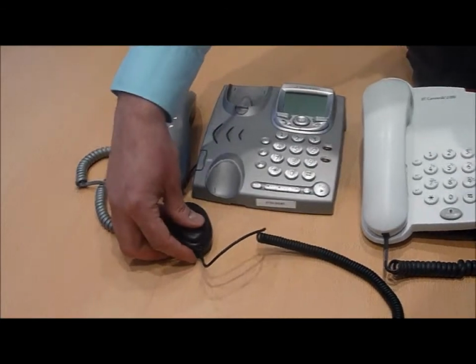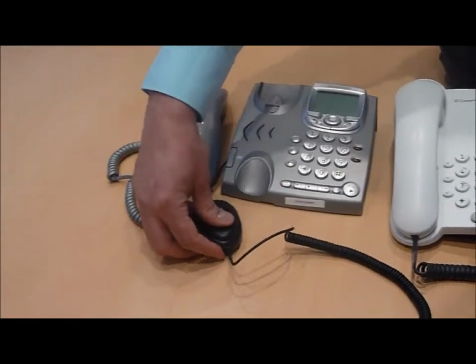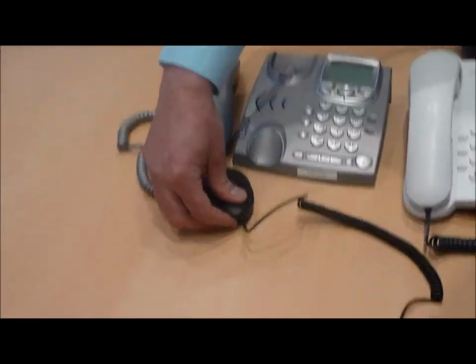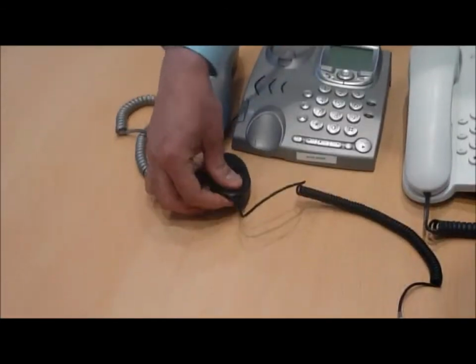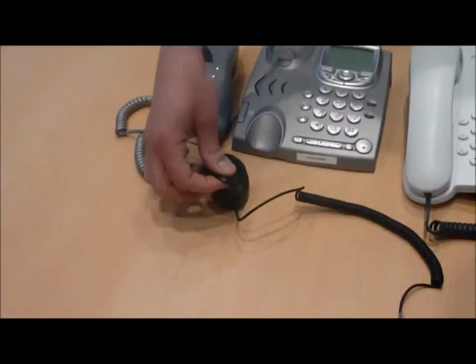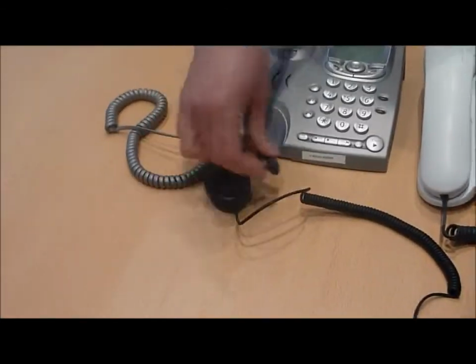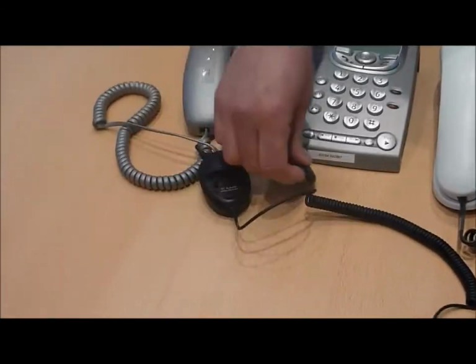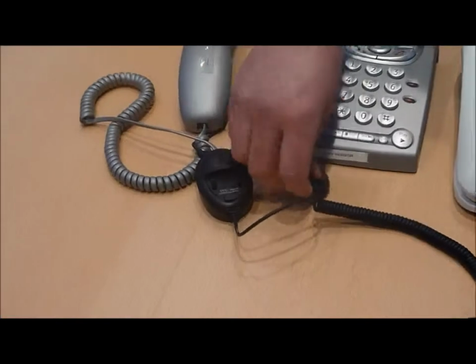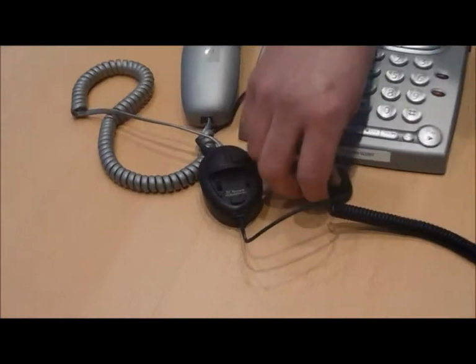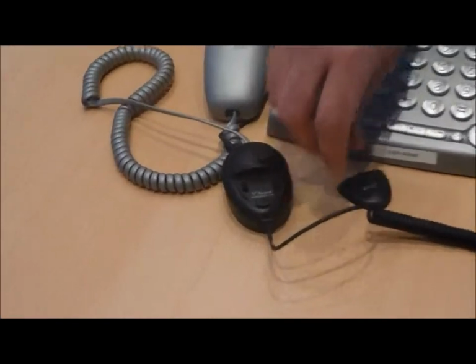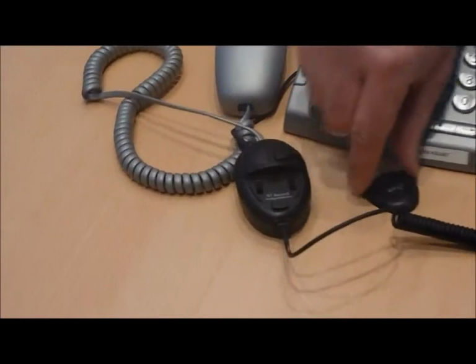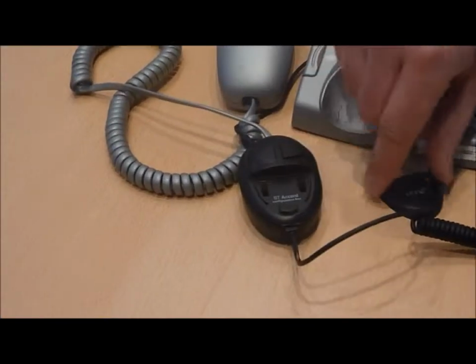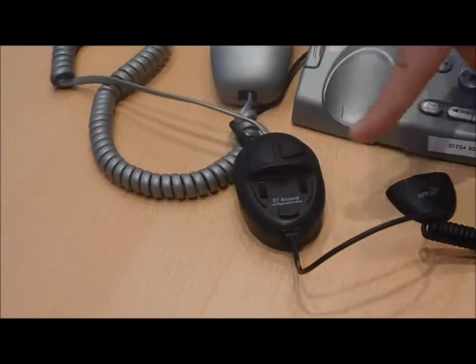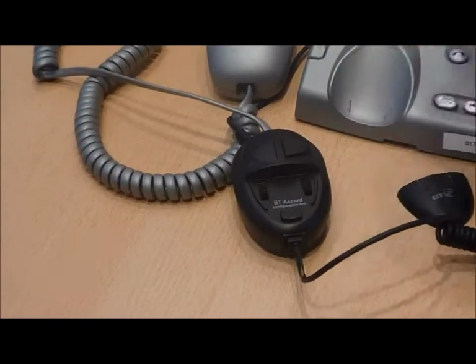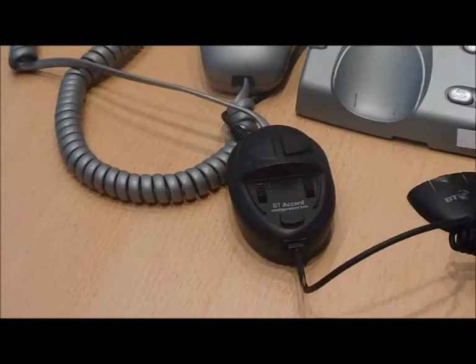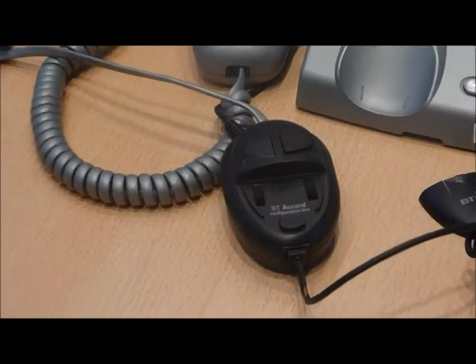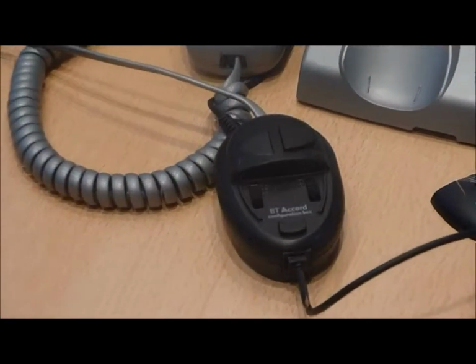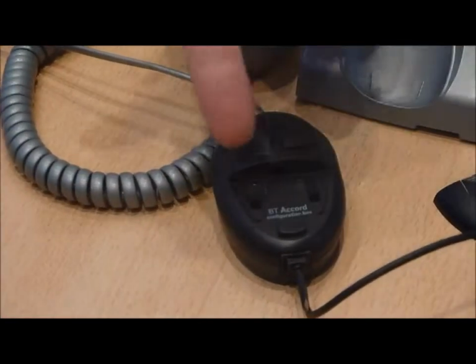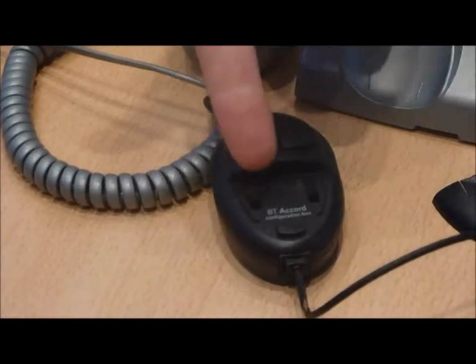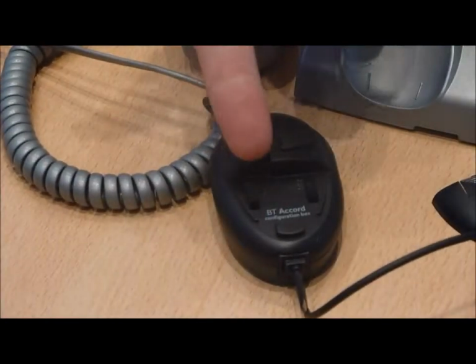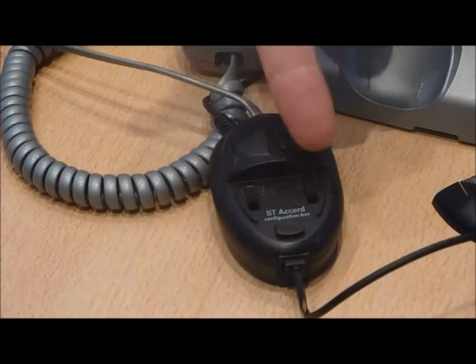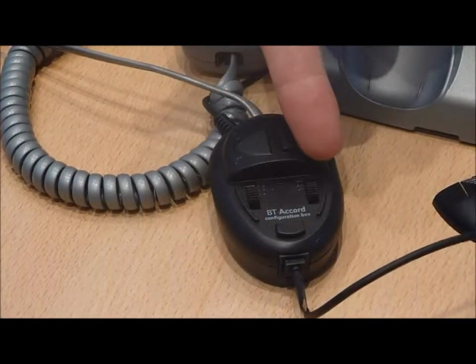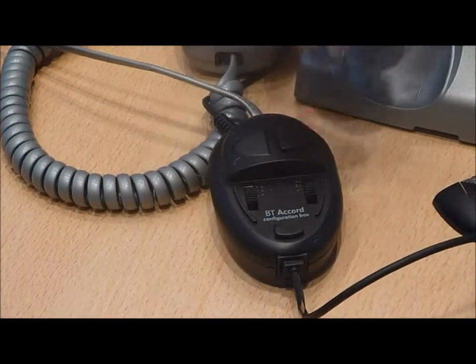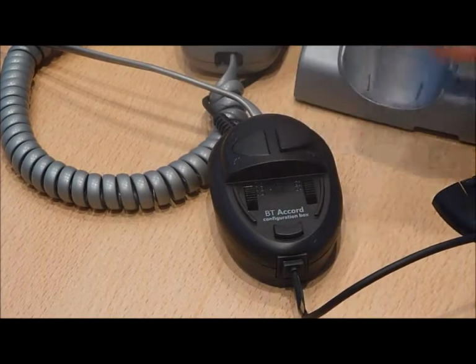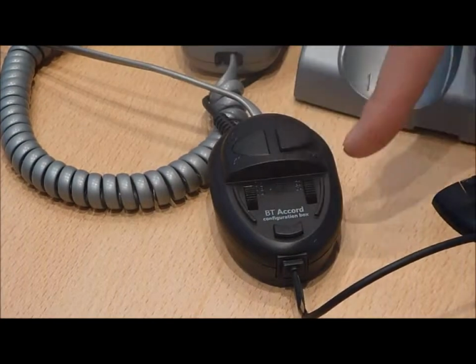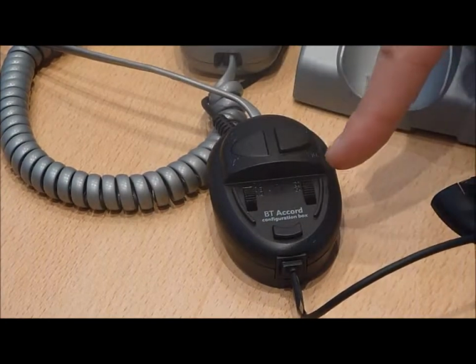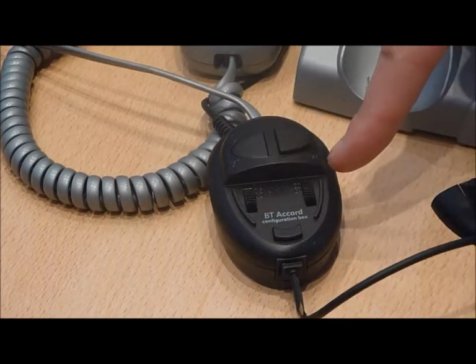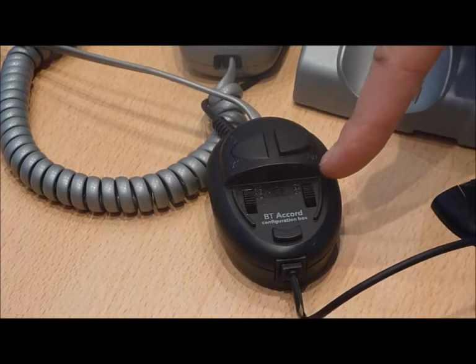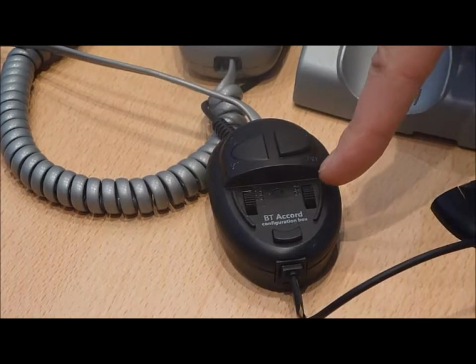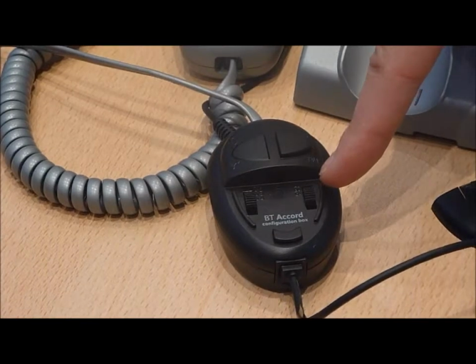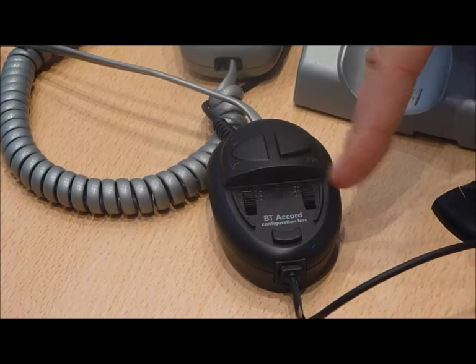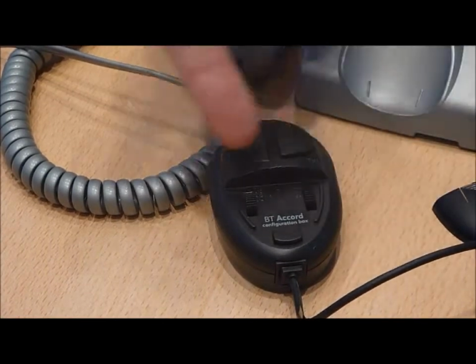If at this point you don't hear a dial tone, it may be necessary to configure the configuration switches underneath the cover of the configuration switch.